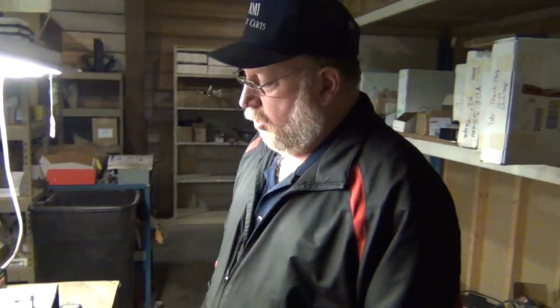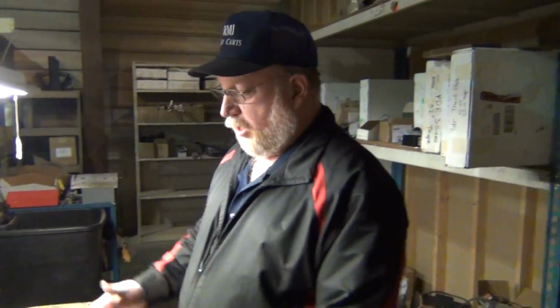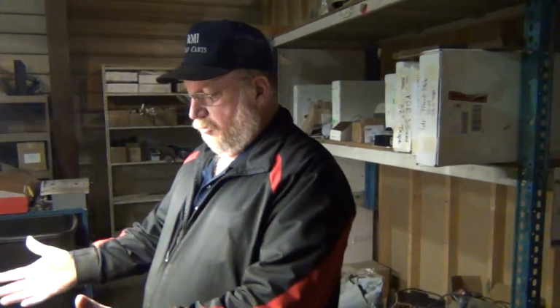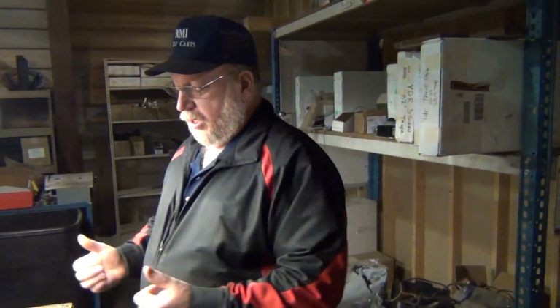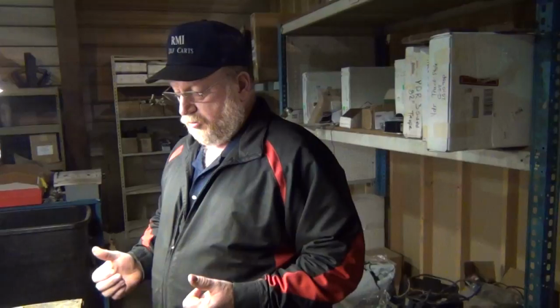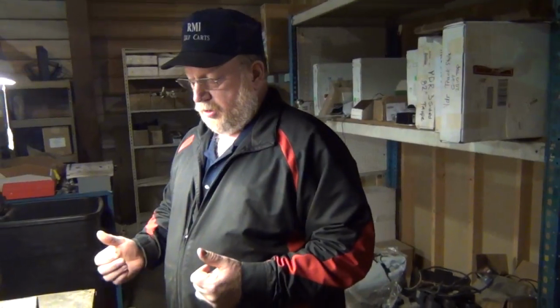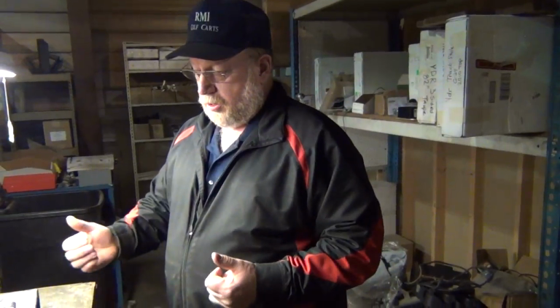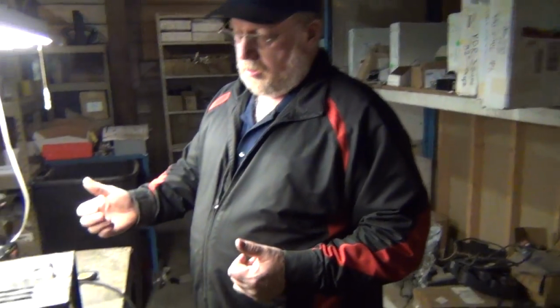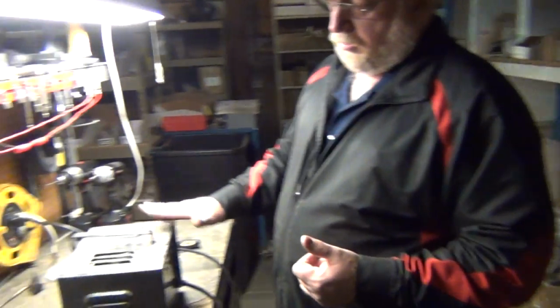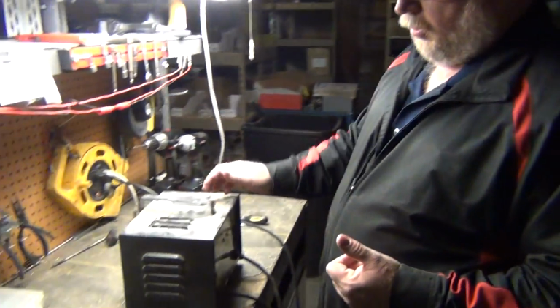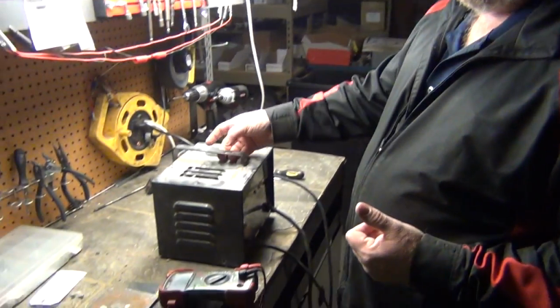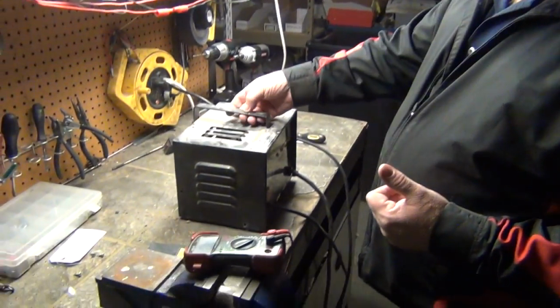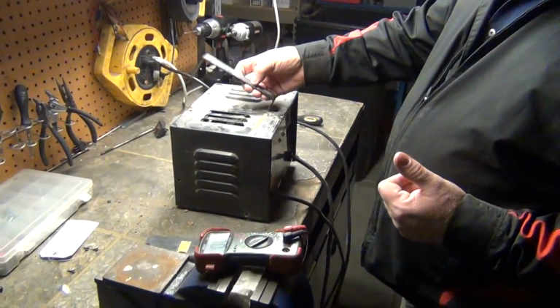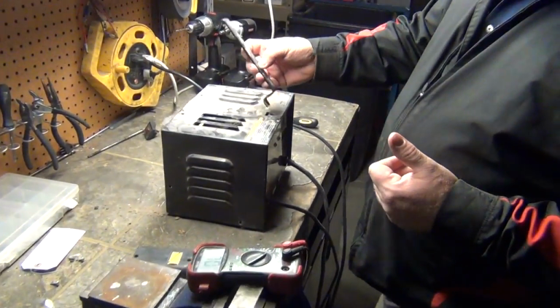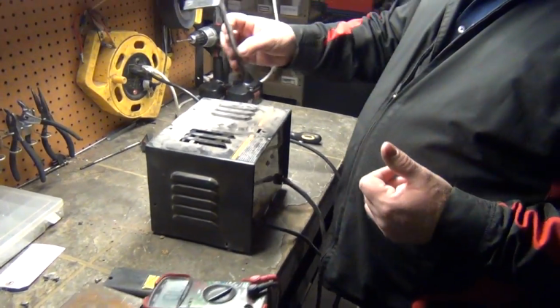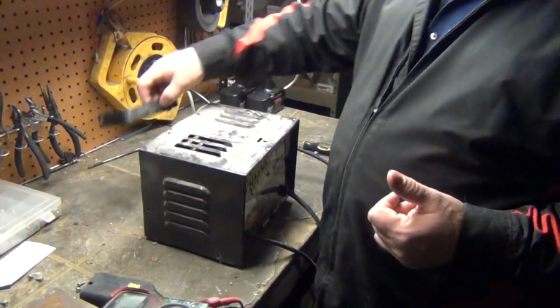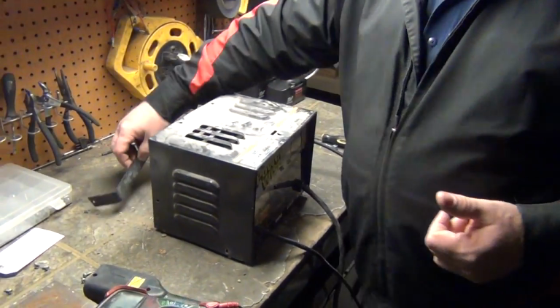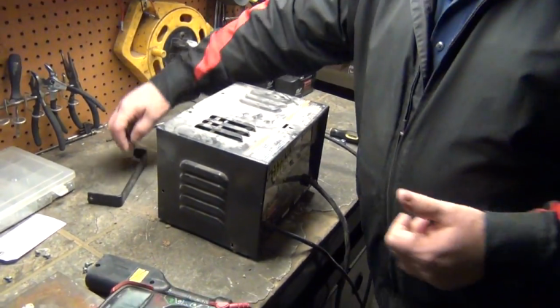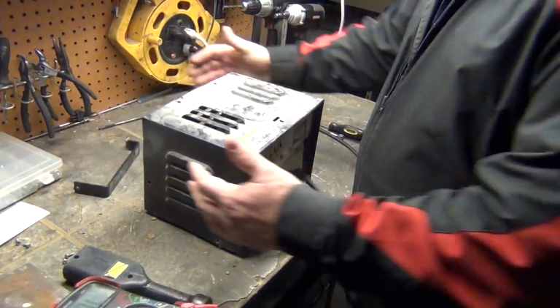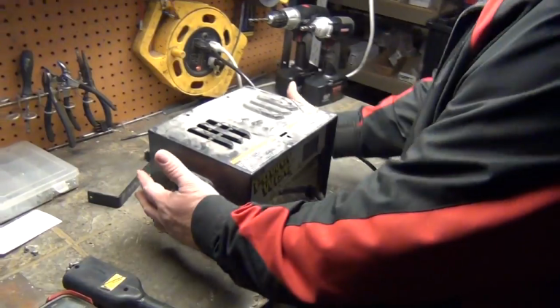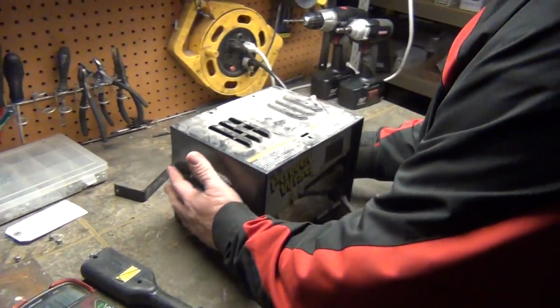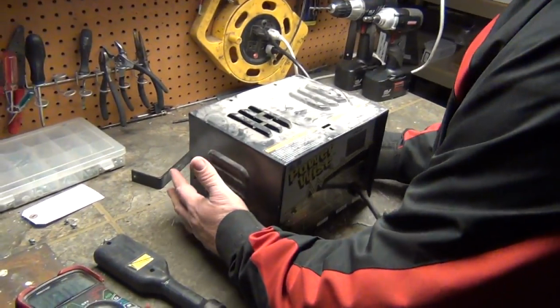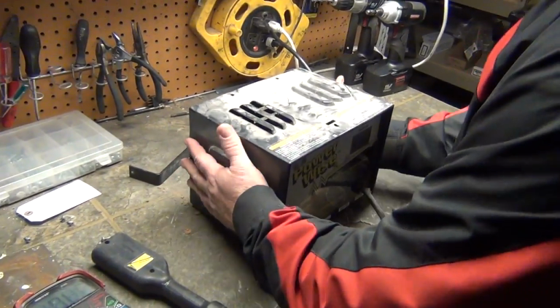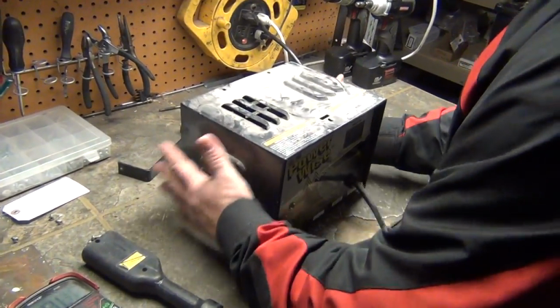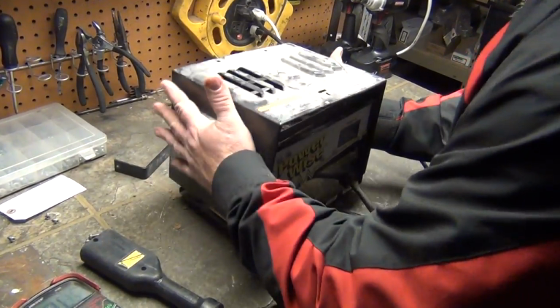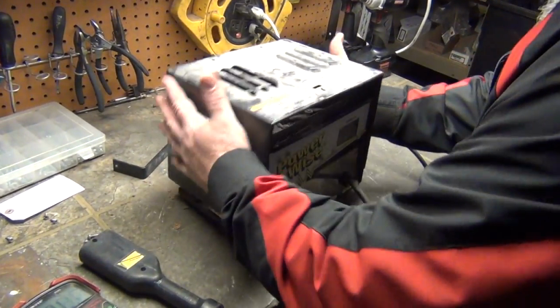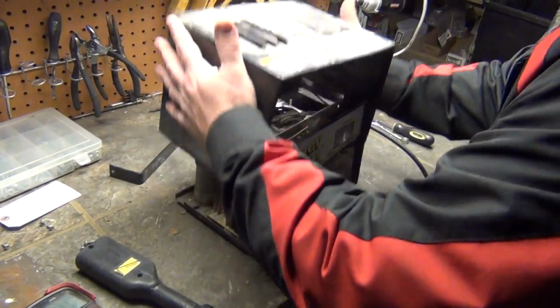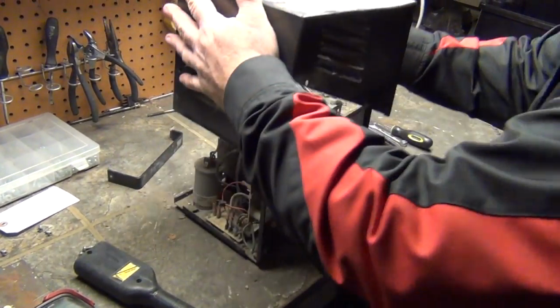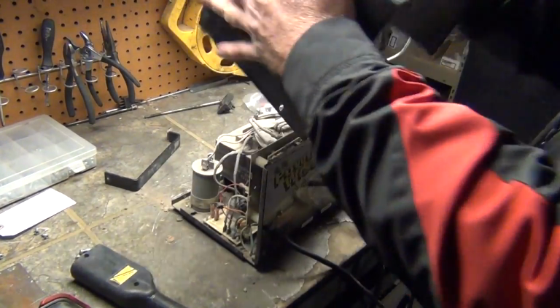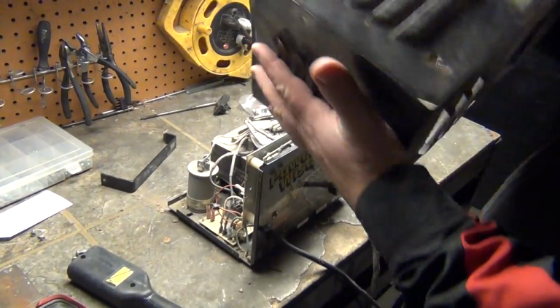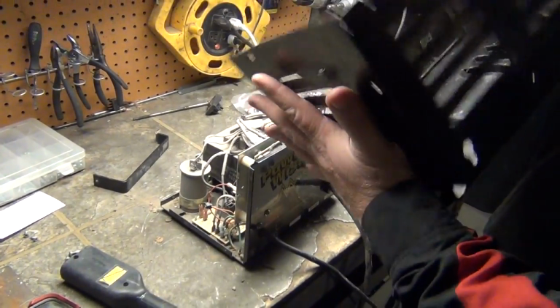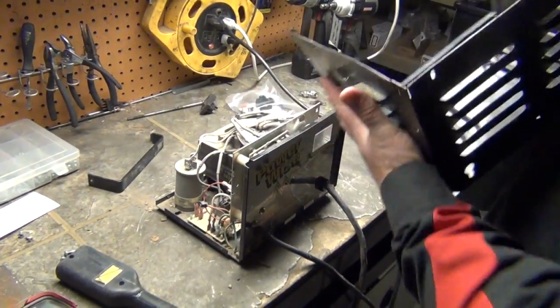The first thing you've got to do is tear the top off. I've already taken the screws out, so it's pretty easy — grab the sides, give it a pop, and she'll come right off.